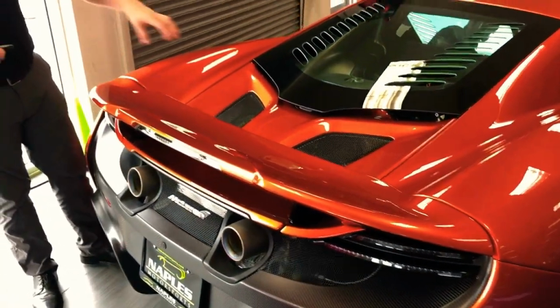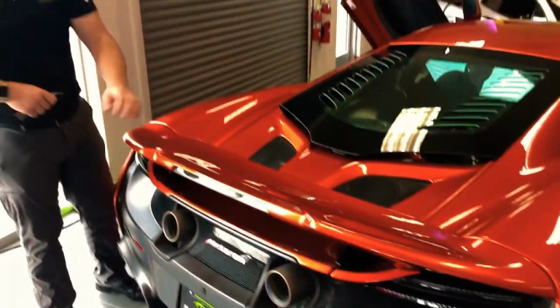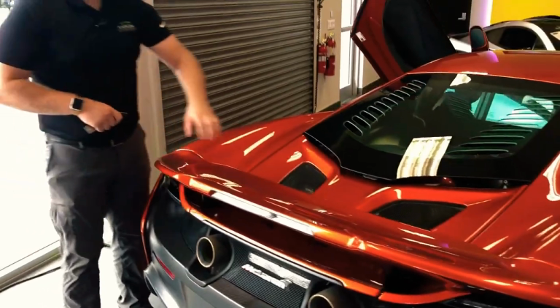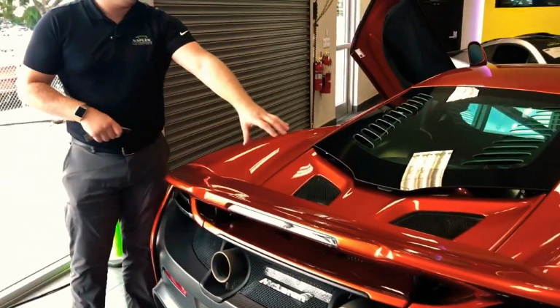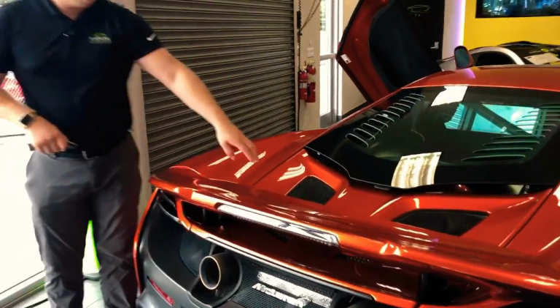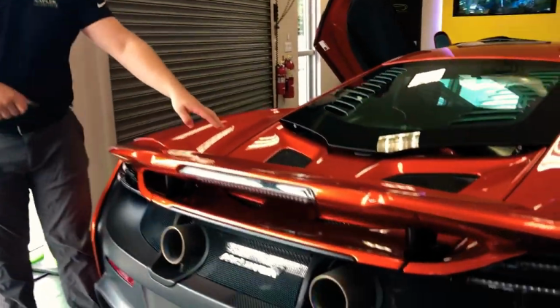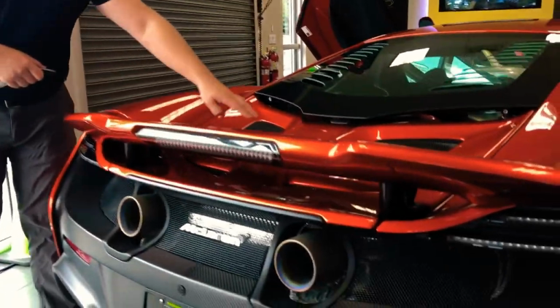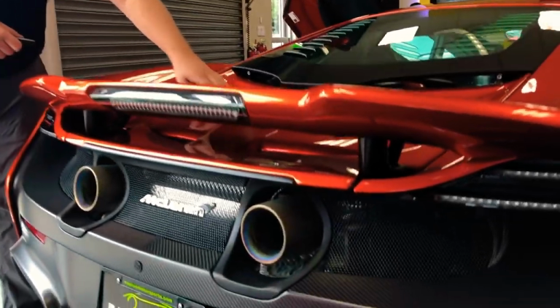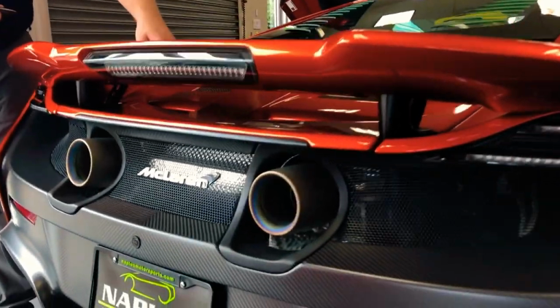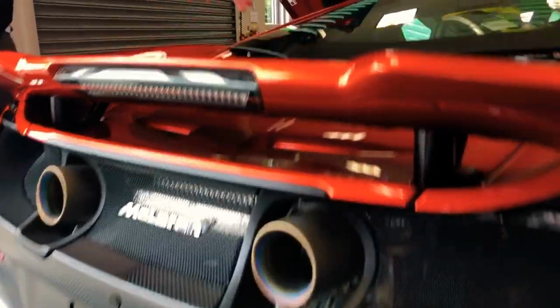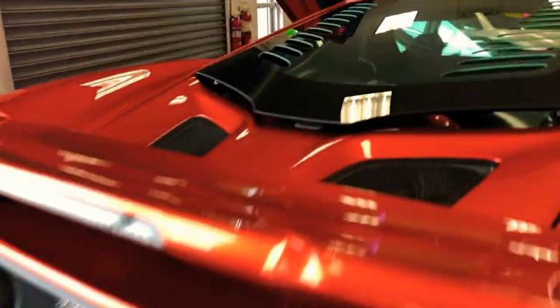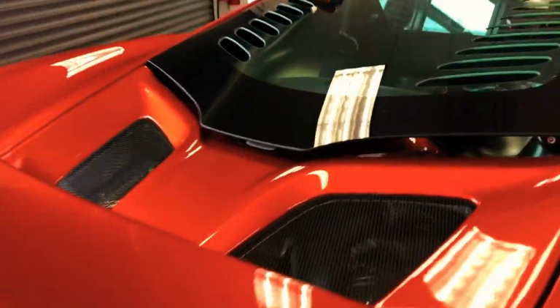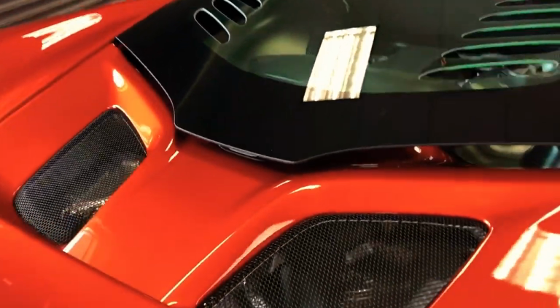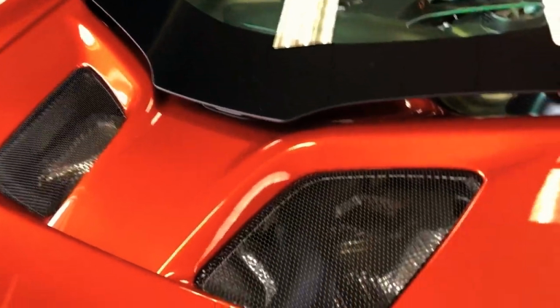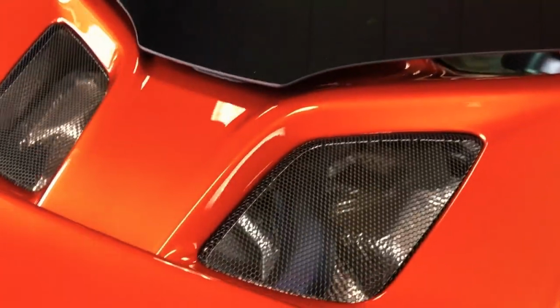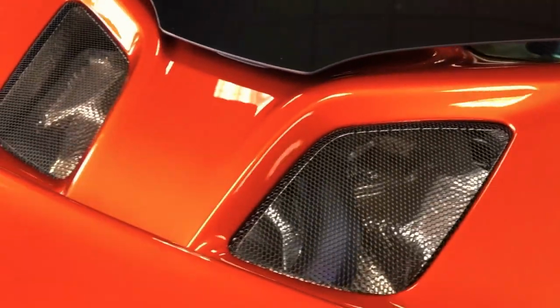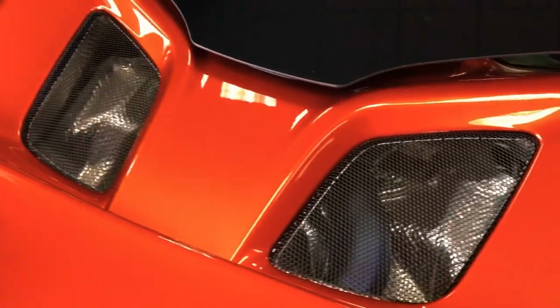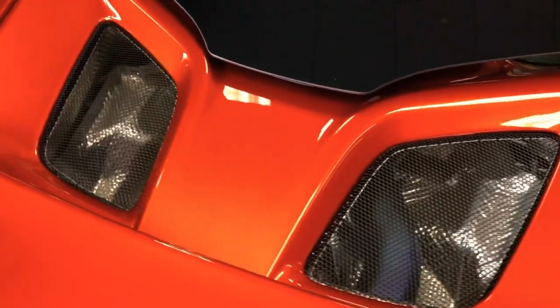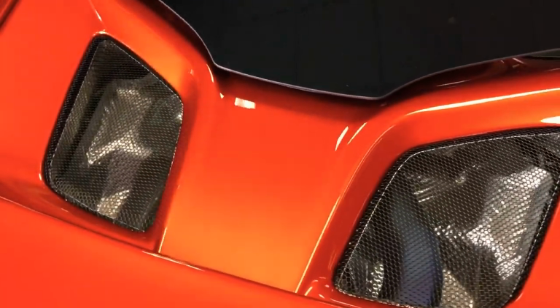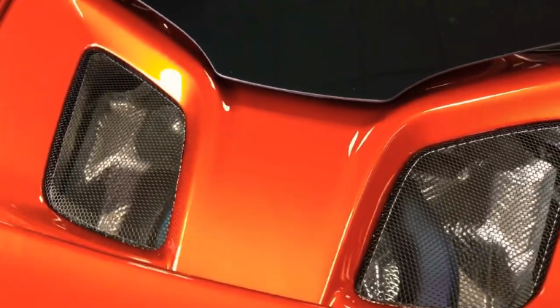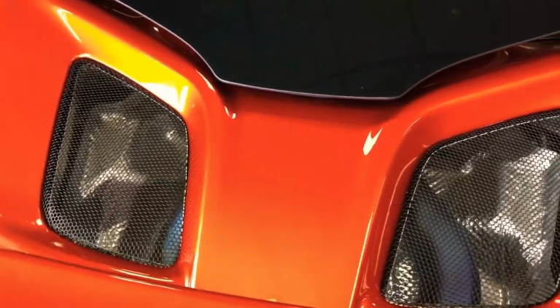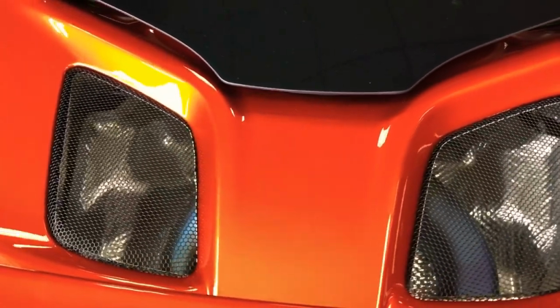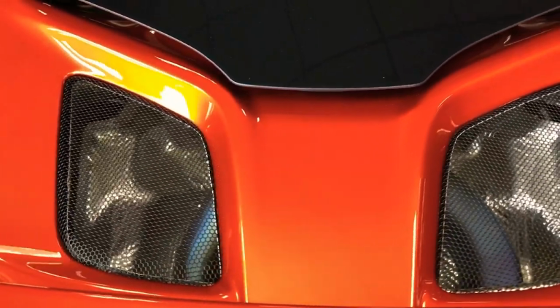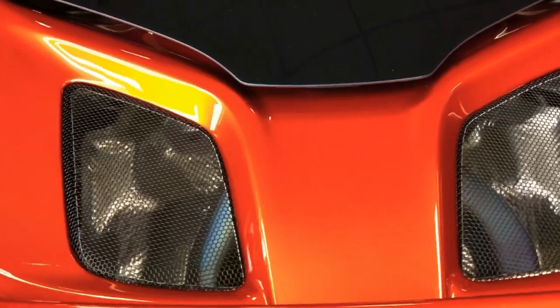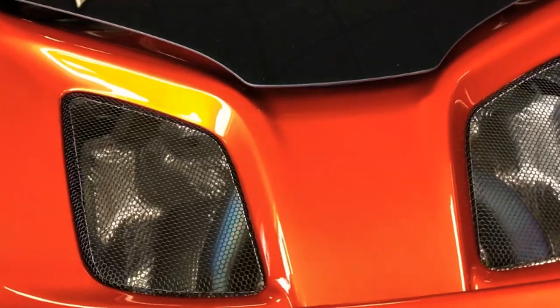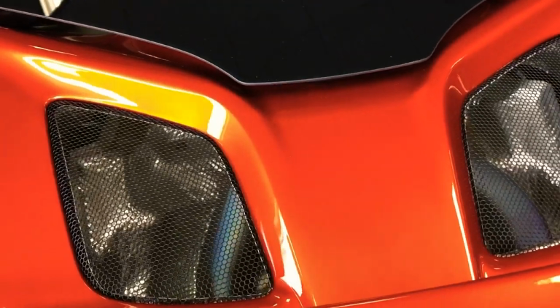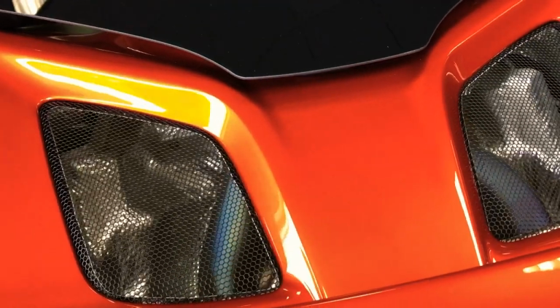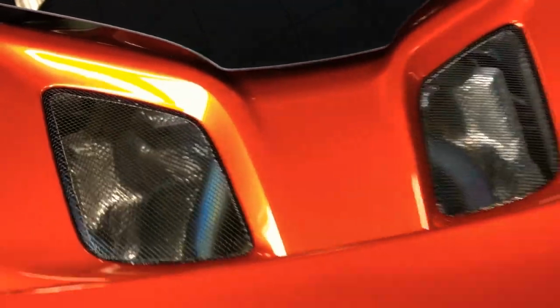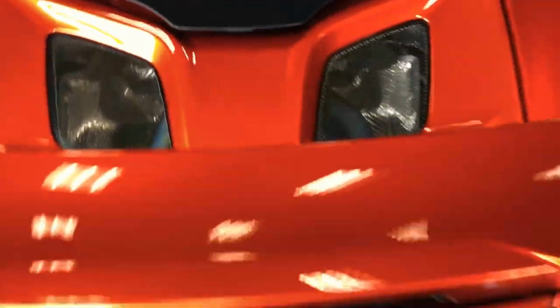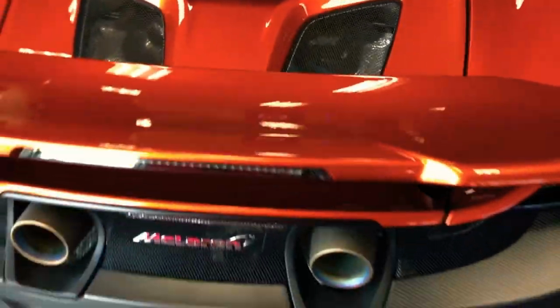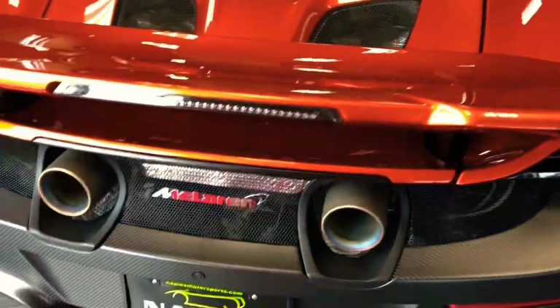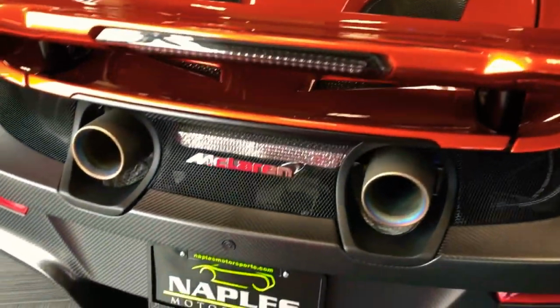You do have a titanium exhaust here — you can get a peek at the colors in there. As you drive the car more and they heat up and cool down quickly, those colors are going to change for you — kind of a living, breathing, changing color accent to the car.